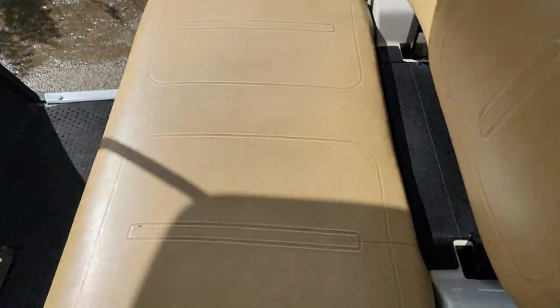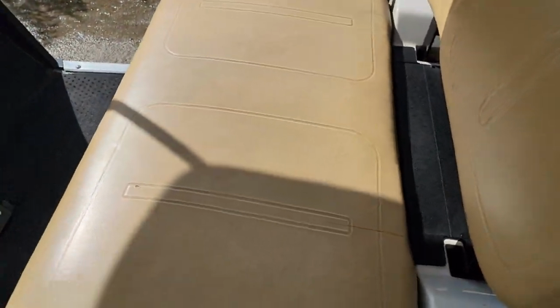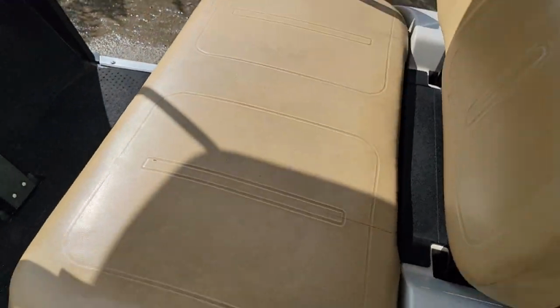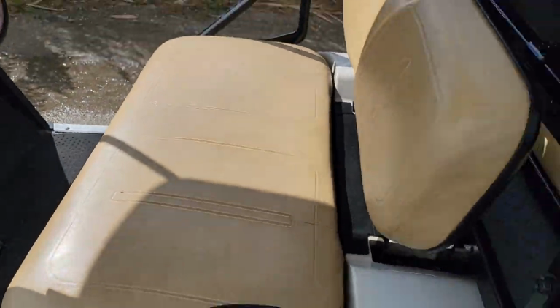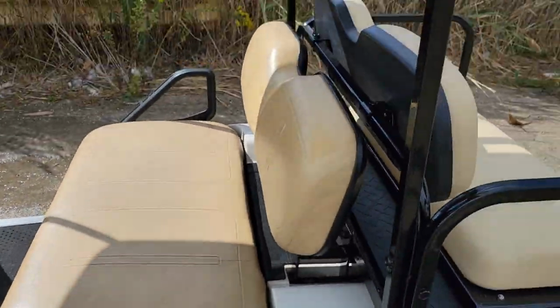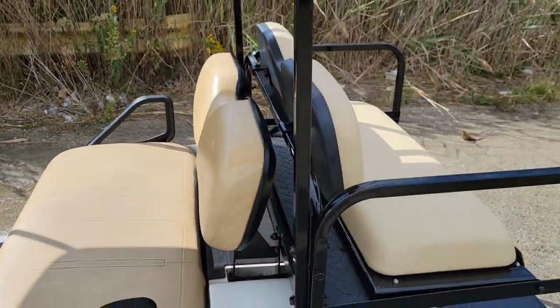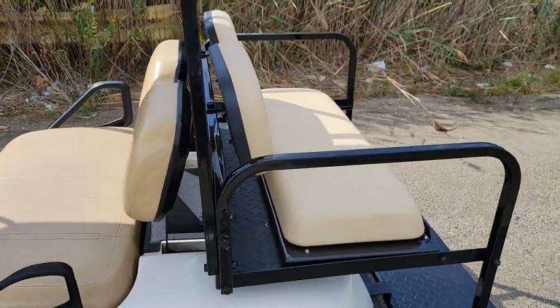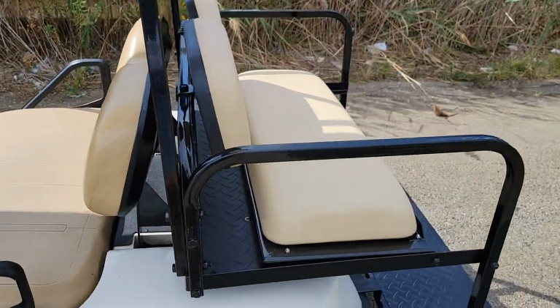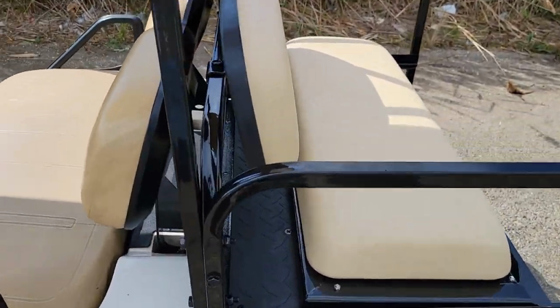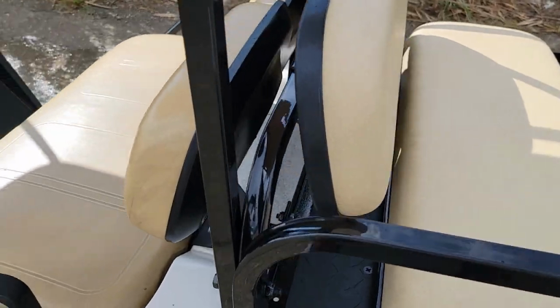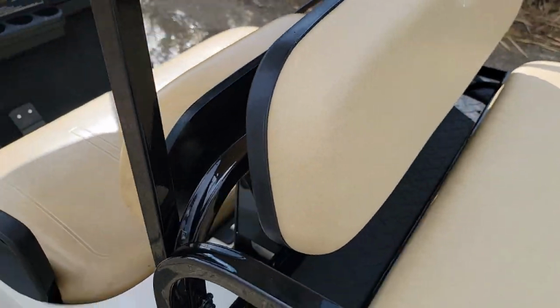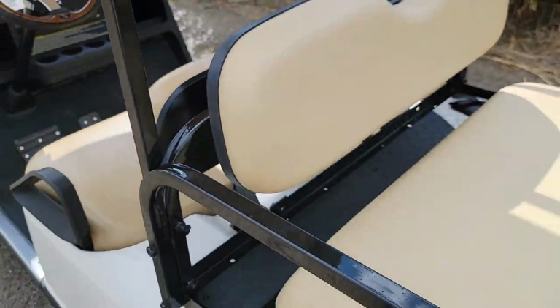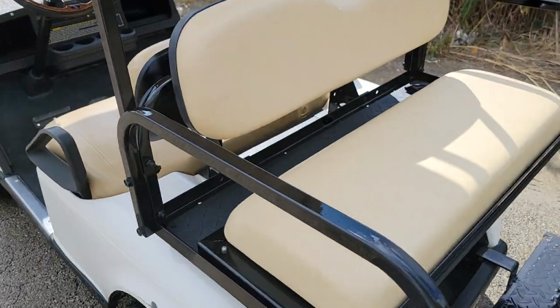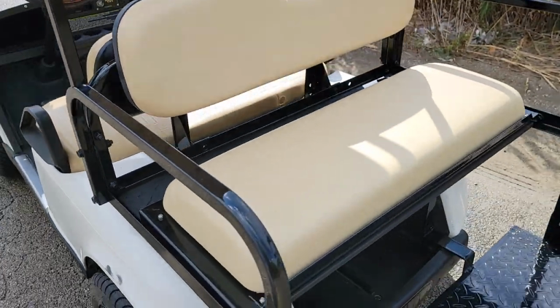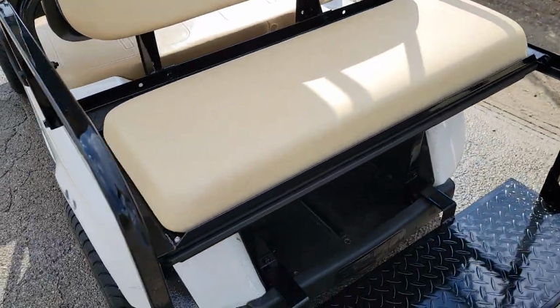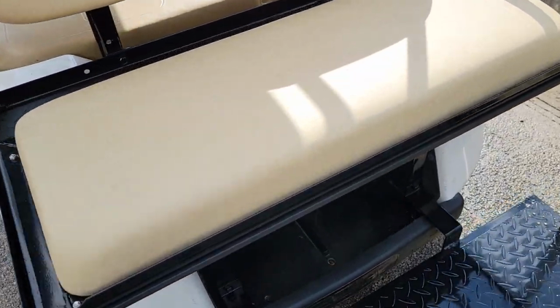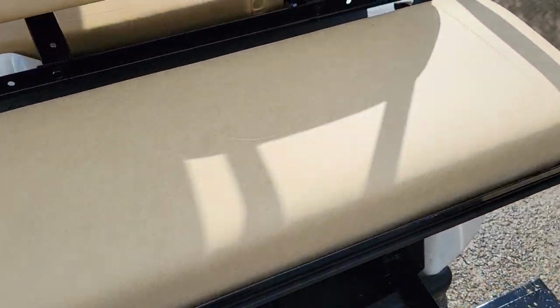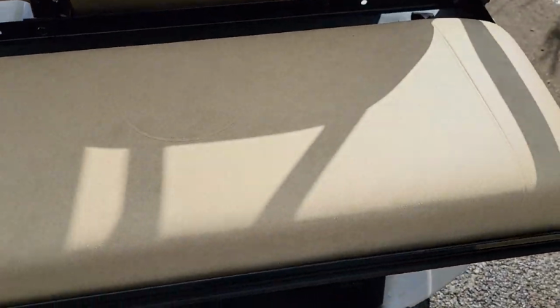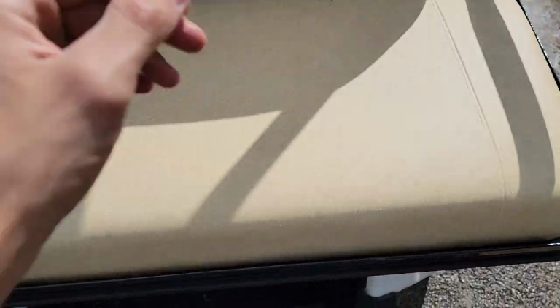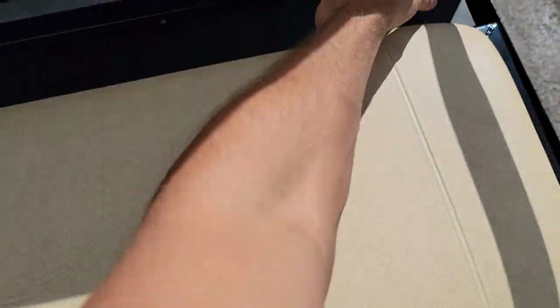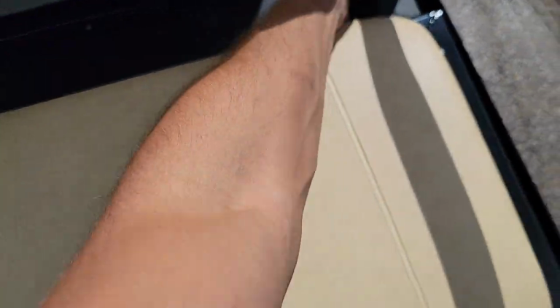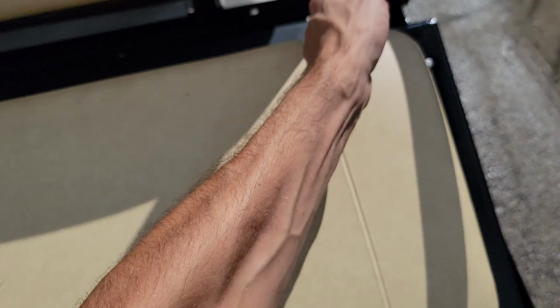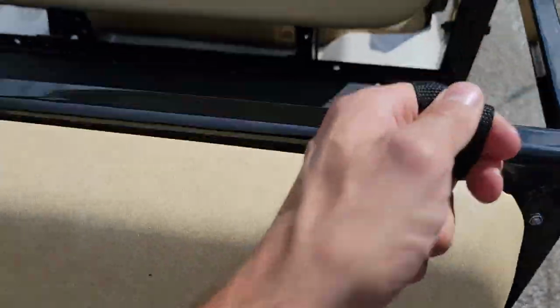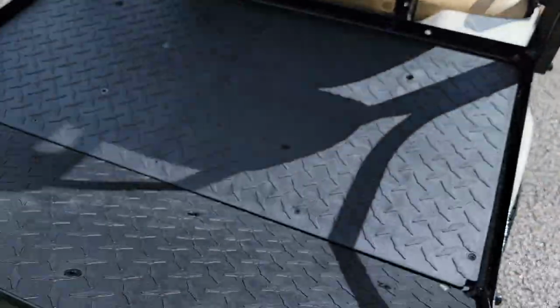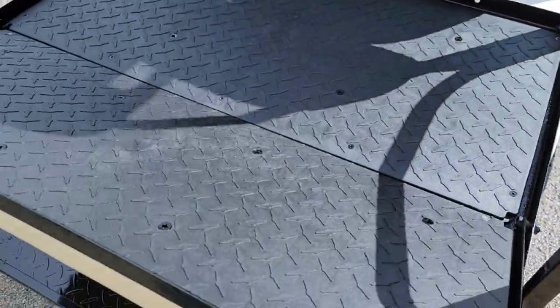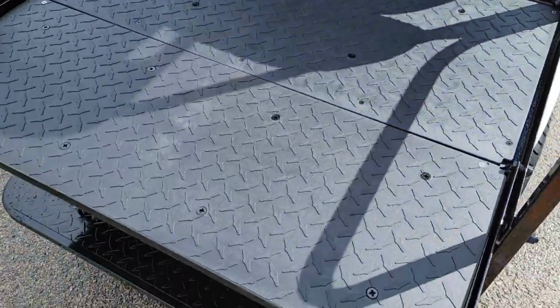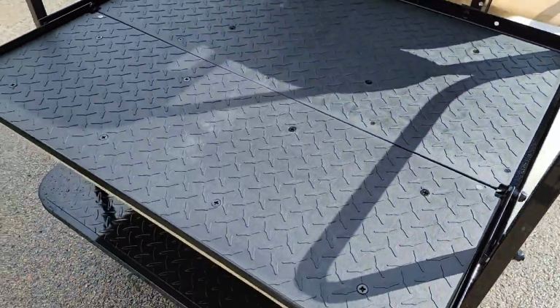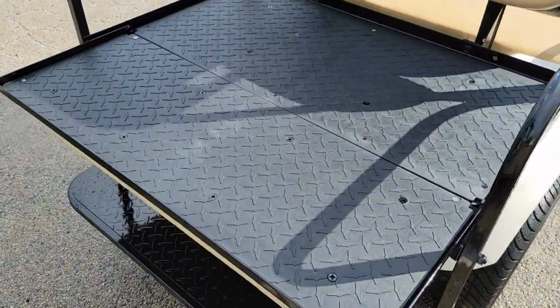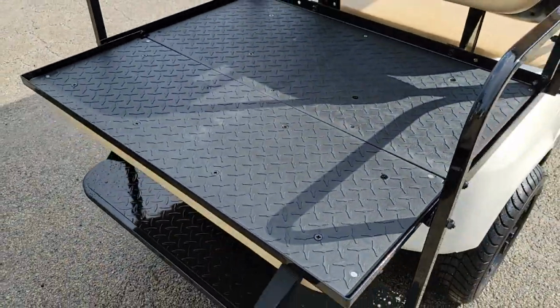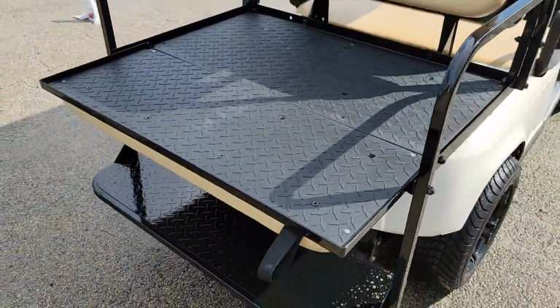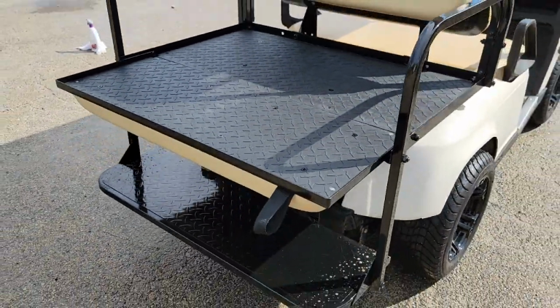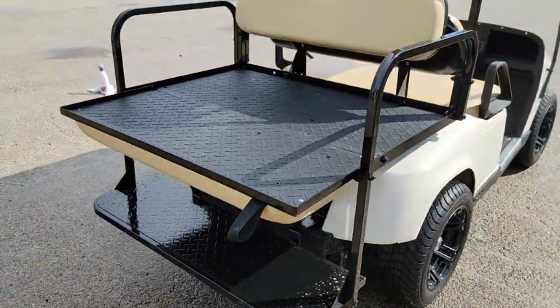We can ship this bad boy nationwide, all across the entire USA. Brand new flip seat on it — you can turn it right into a utility bed with one flip of the wrist. Check it on out.